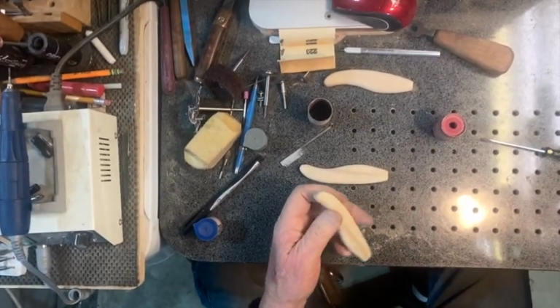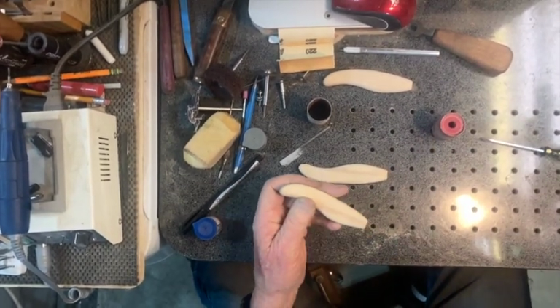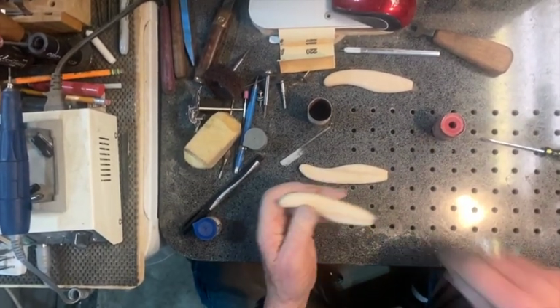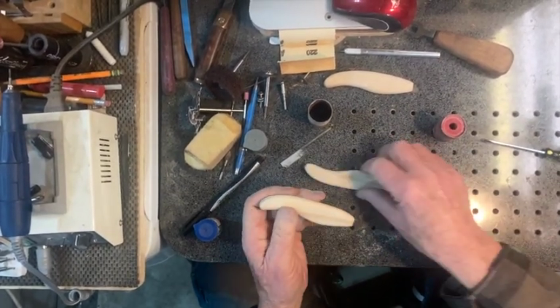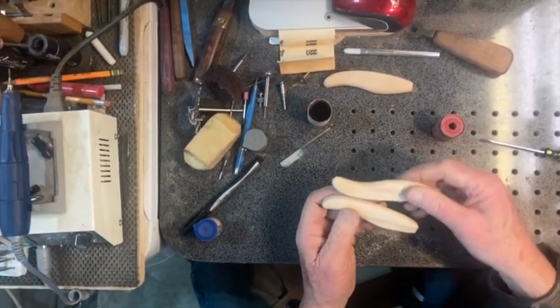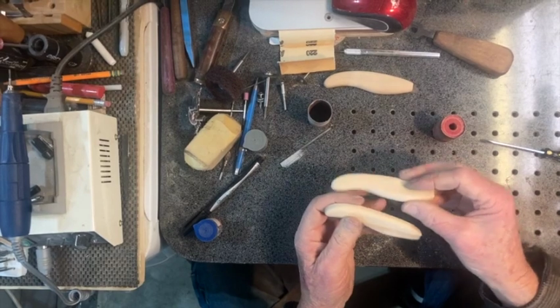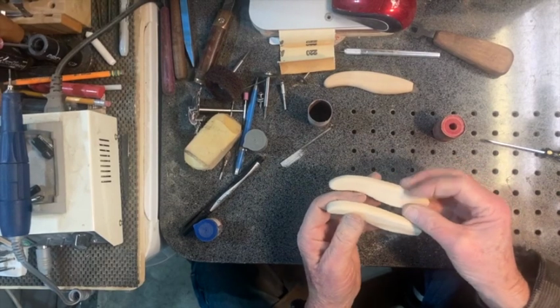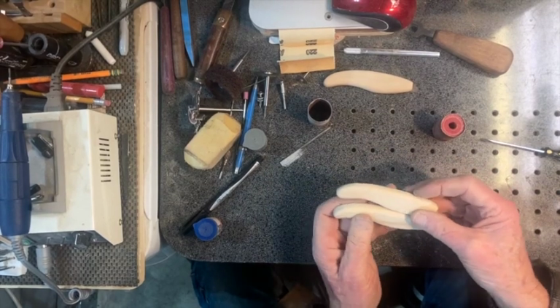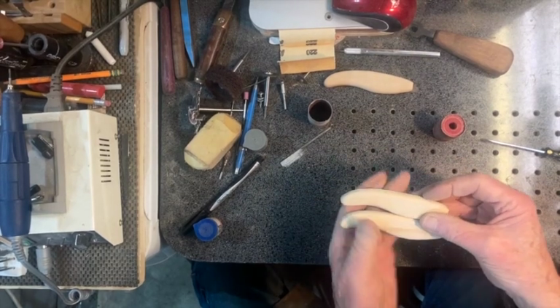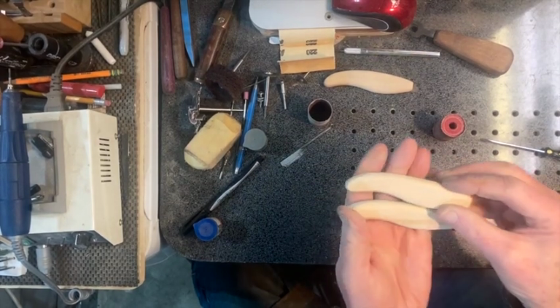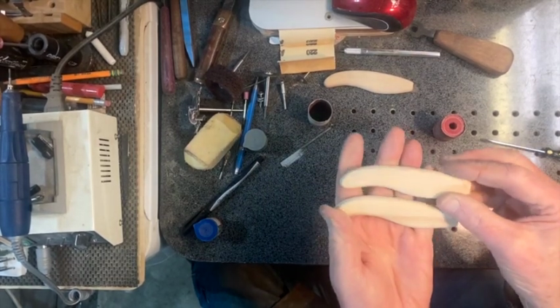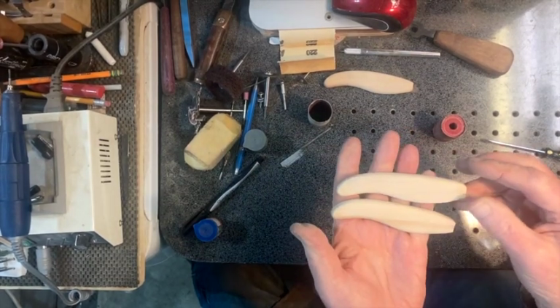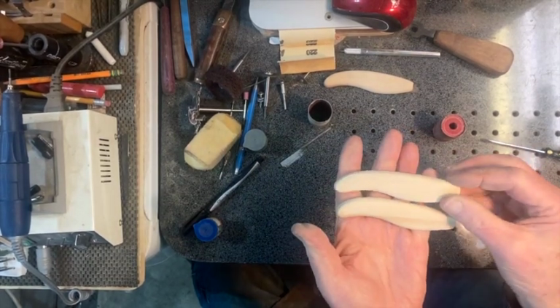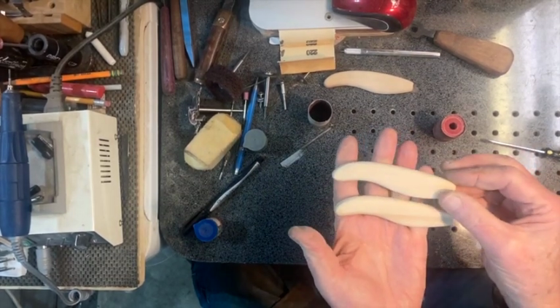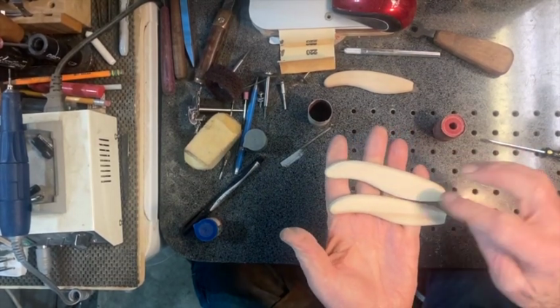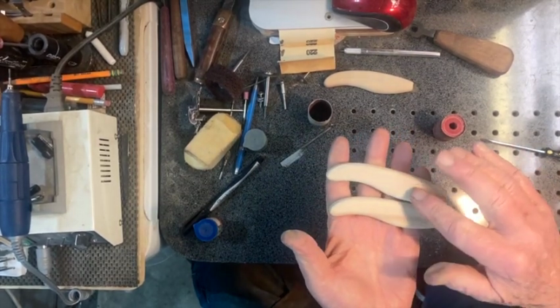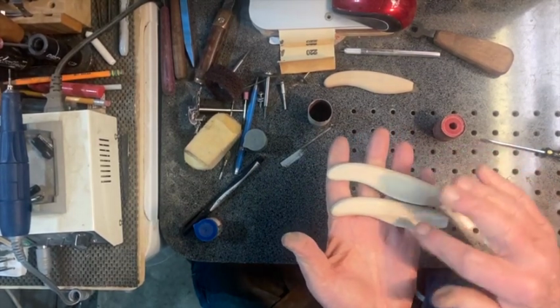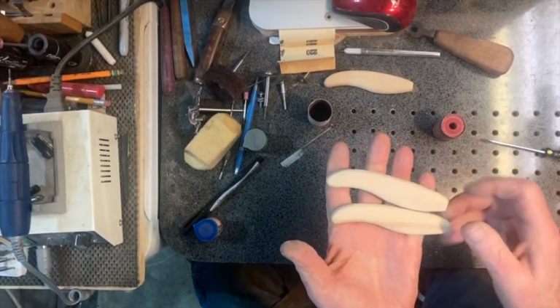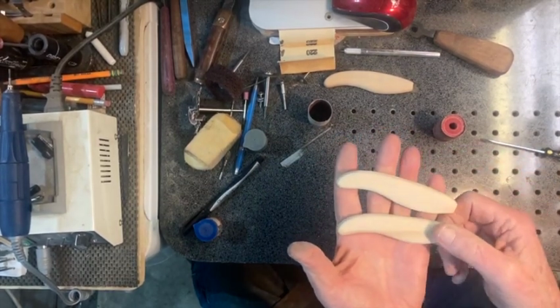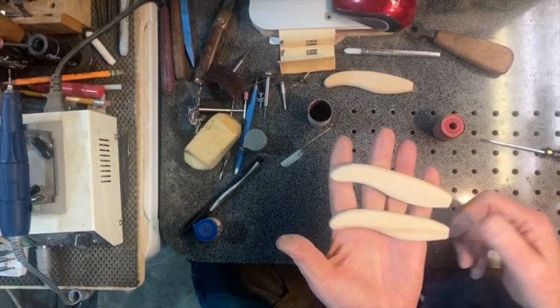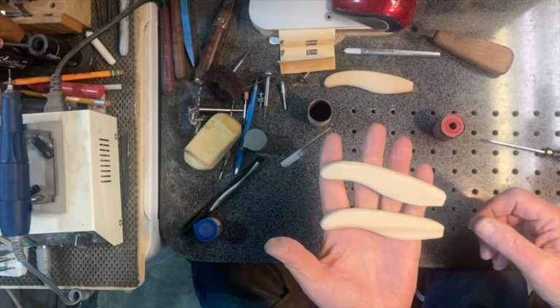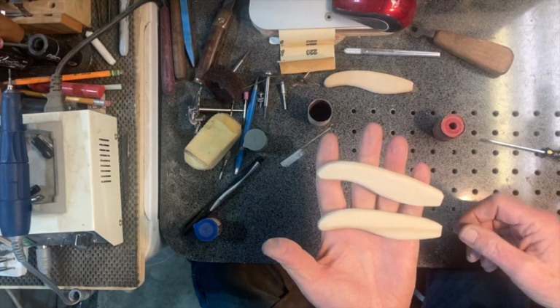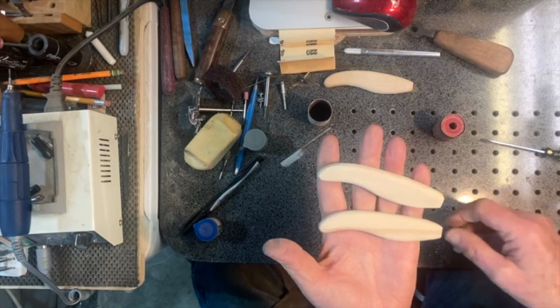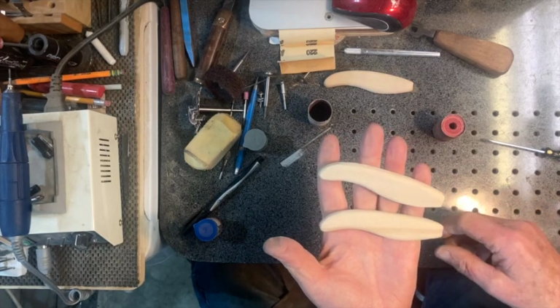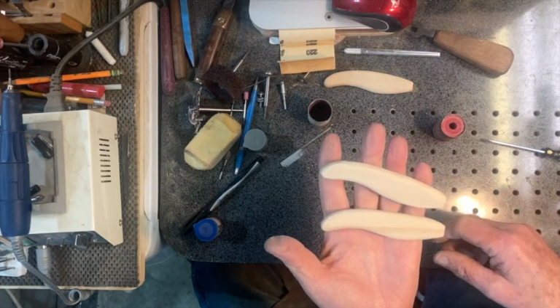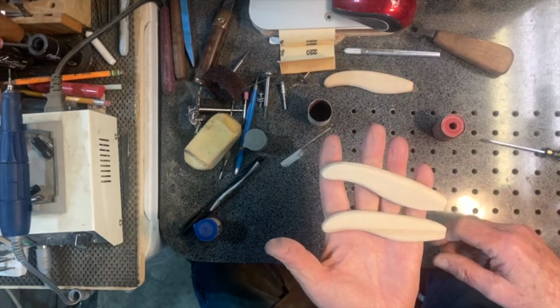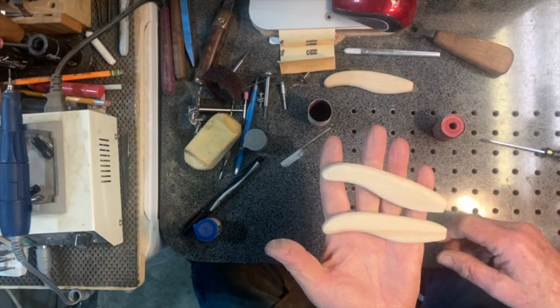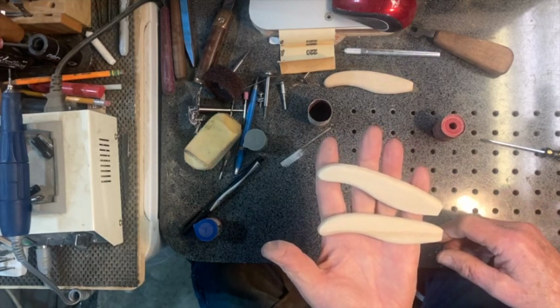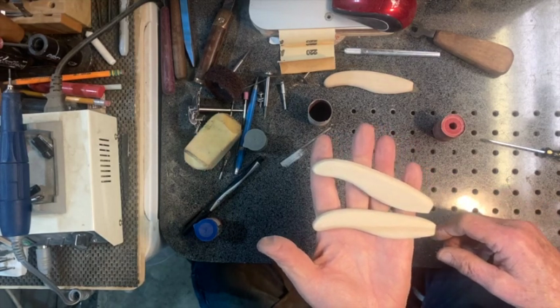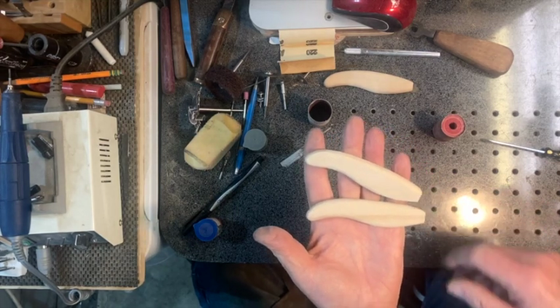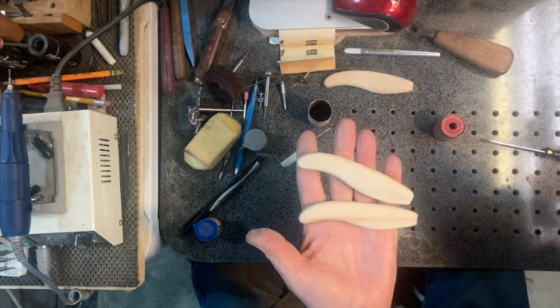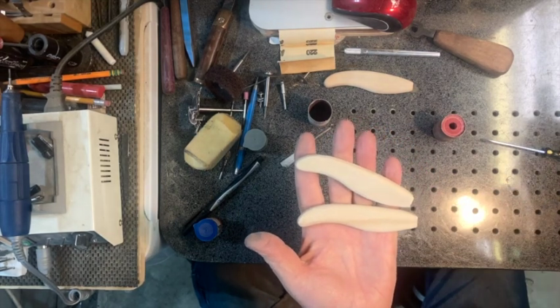That's pretty much it. Now you can see from that — this to this — in just a few minutes with that contour sander. Thanks for watching.